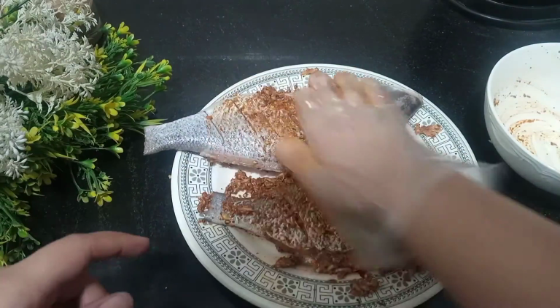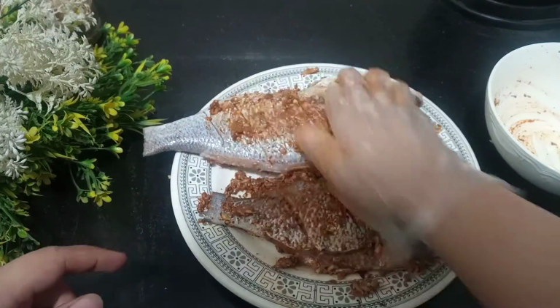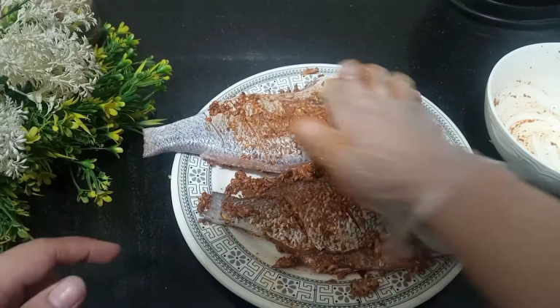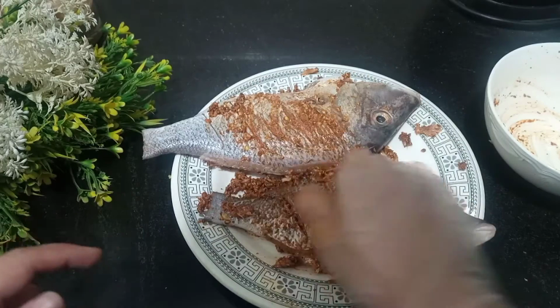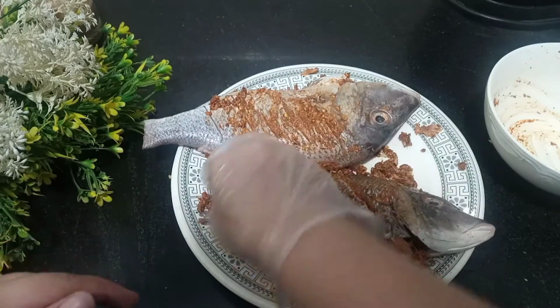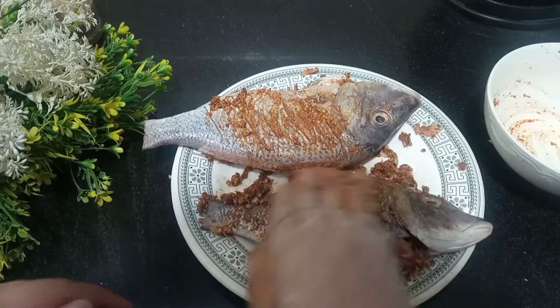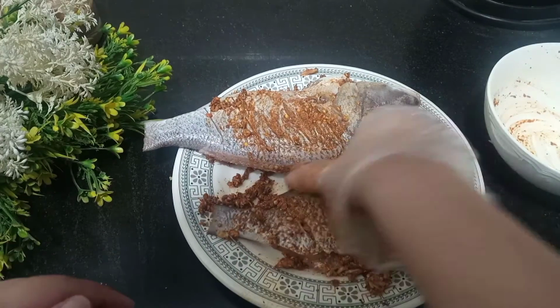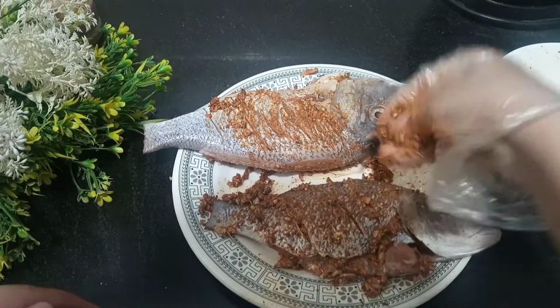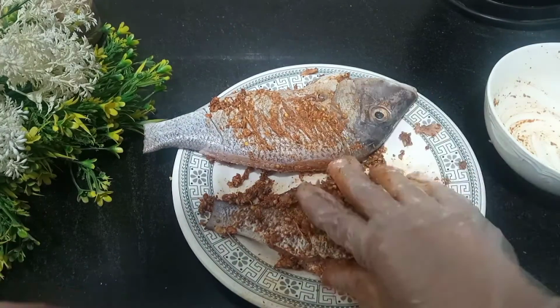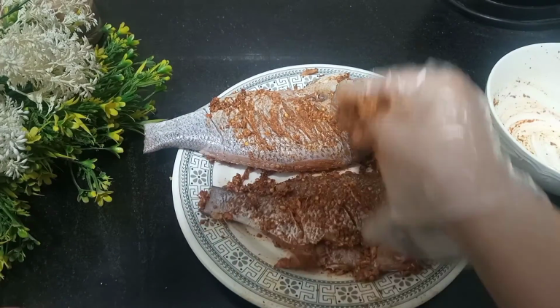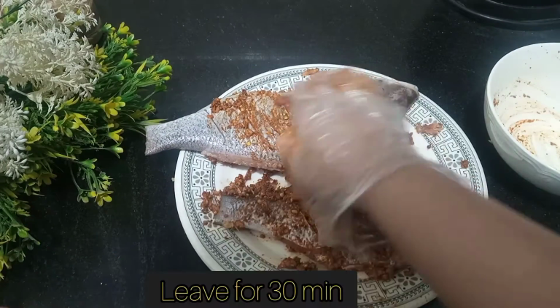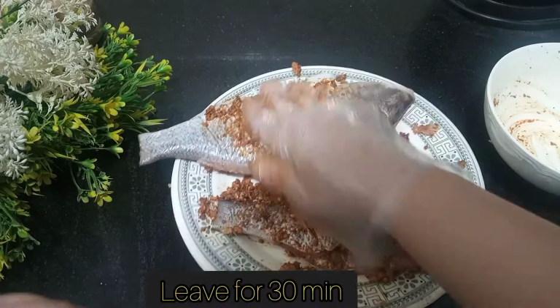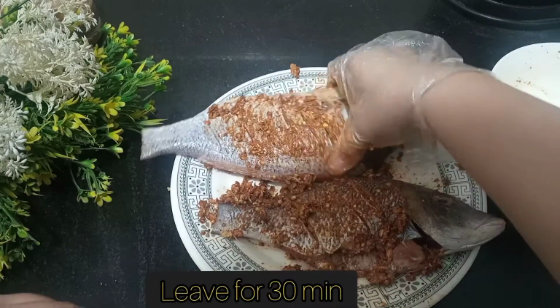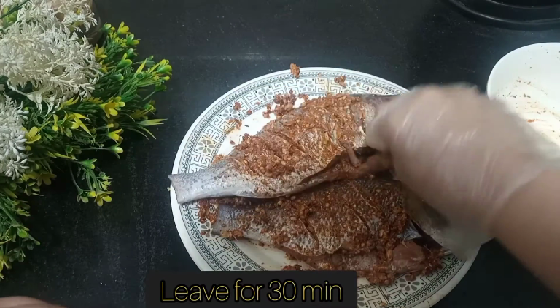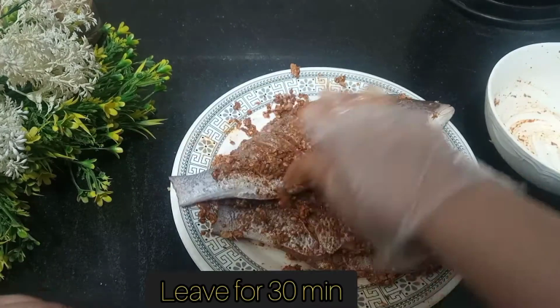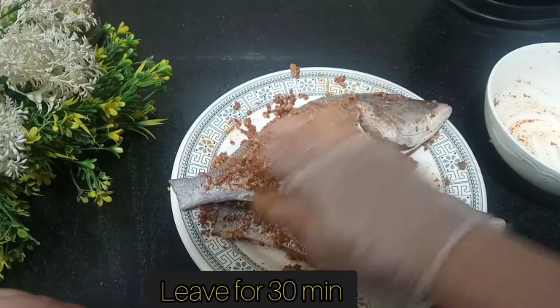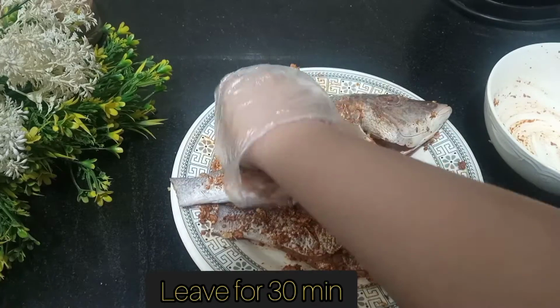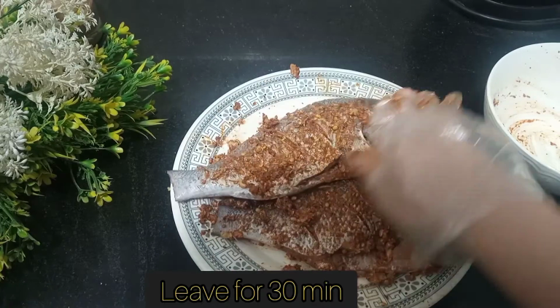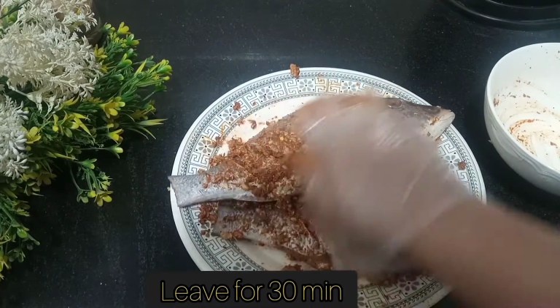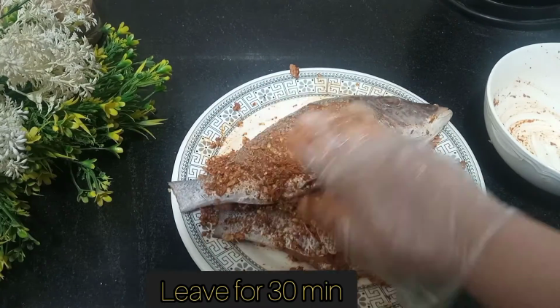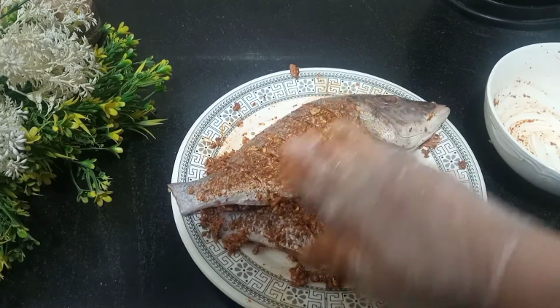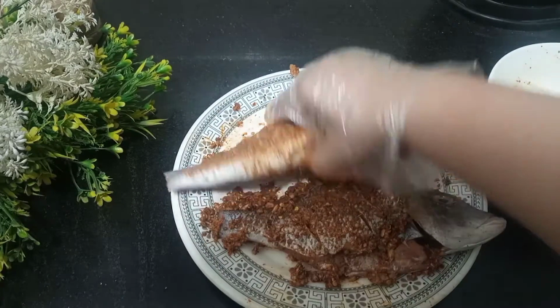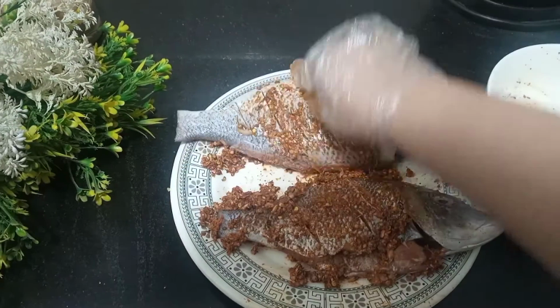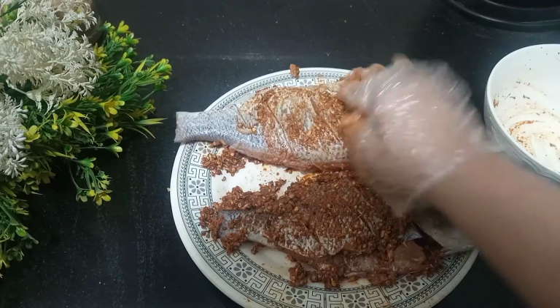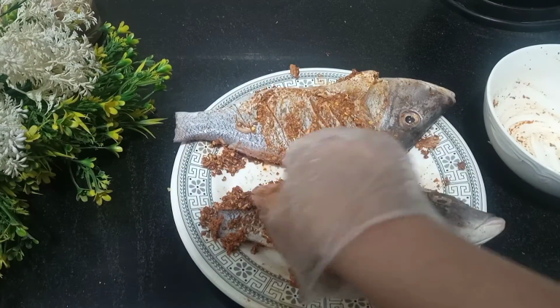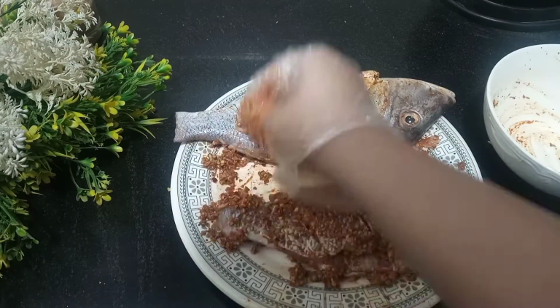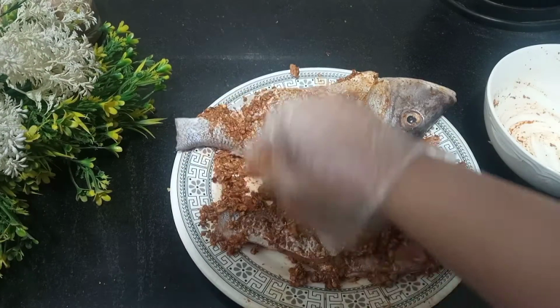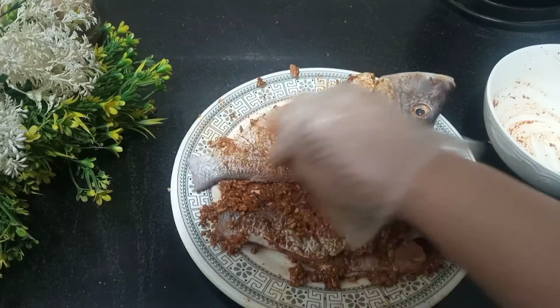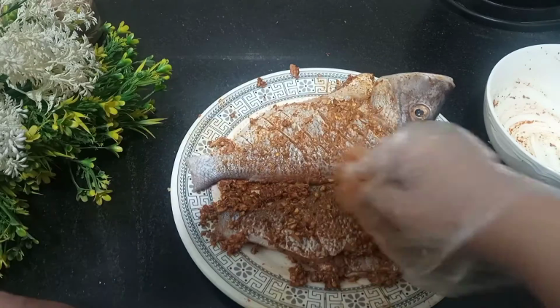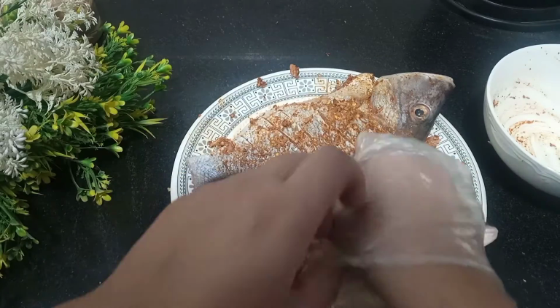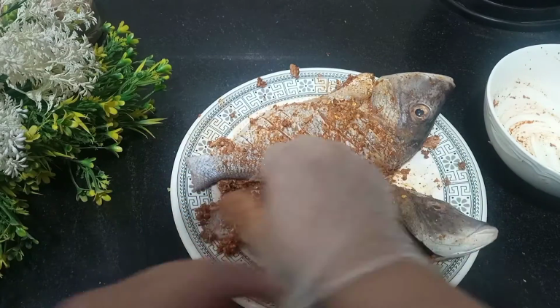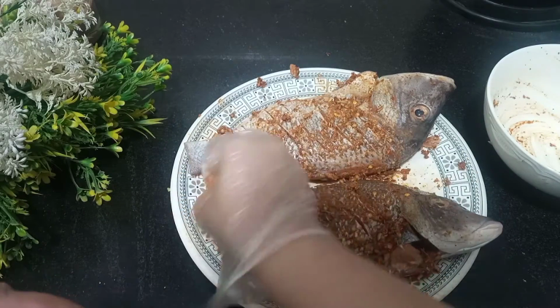After this, I will put the cornflour on it — I will just lightly dust it. I will let the fish rest for half an hour and then fry it.